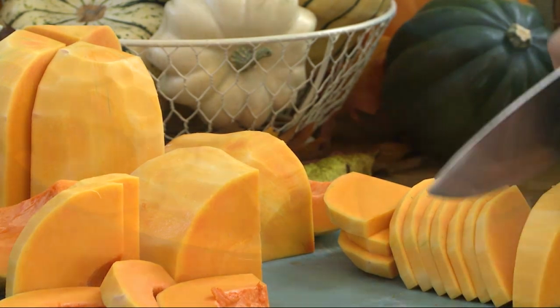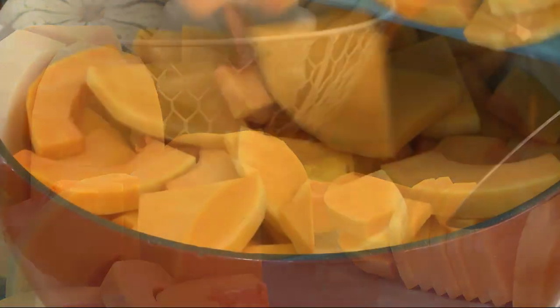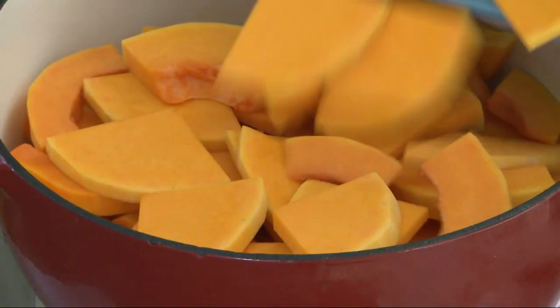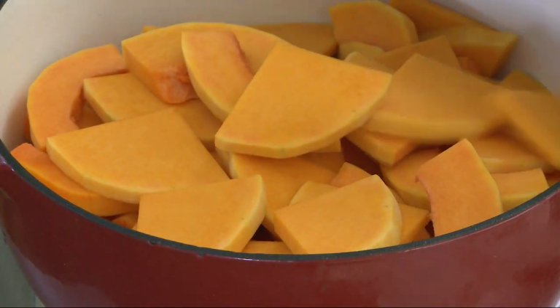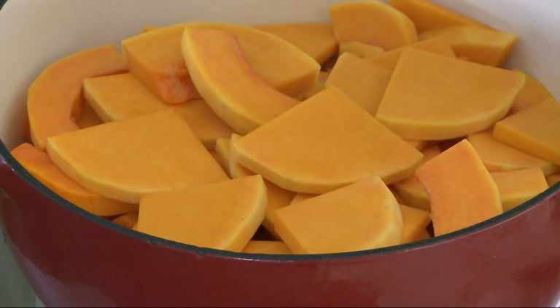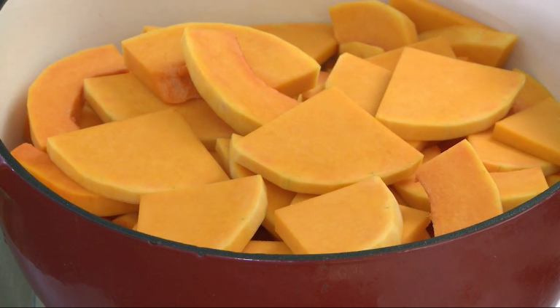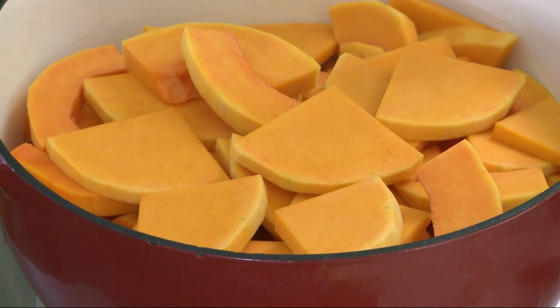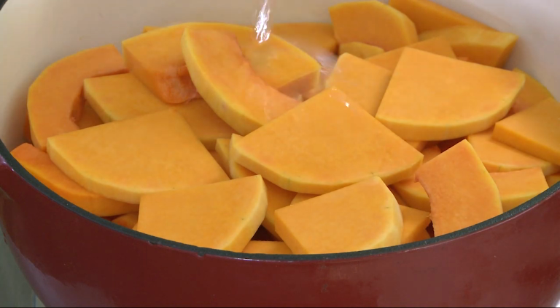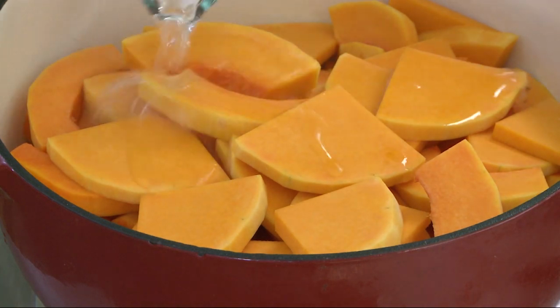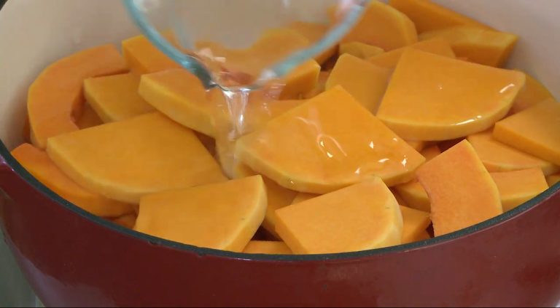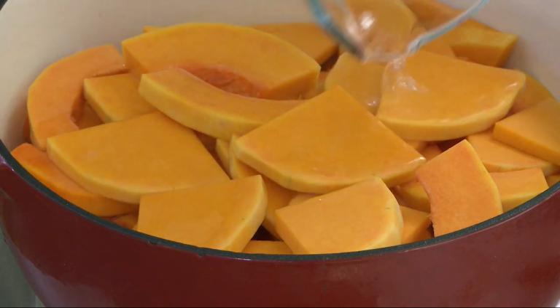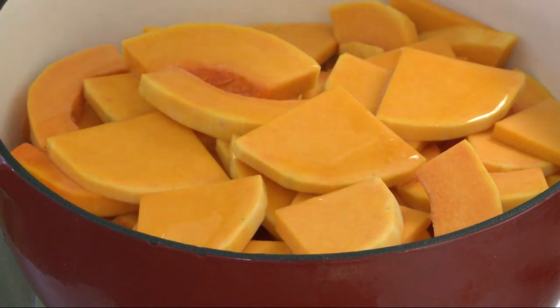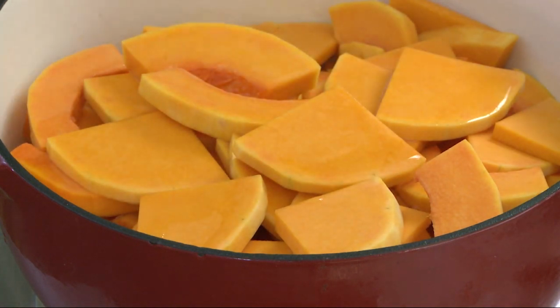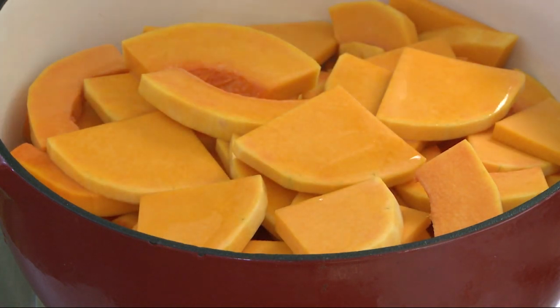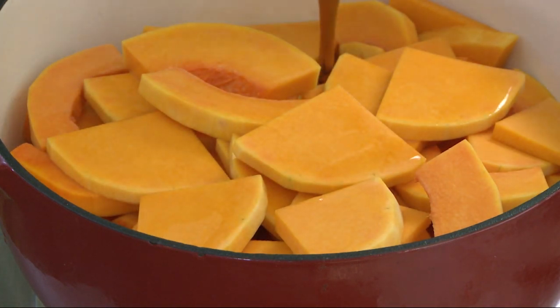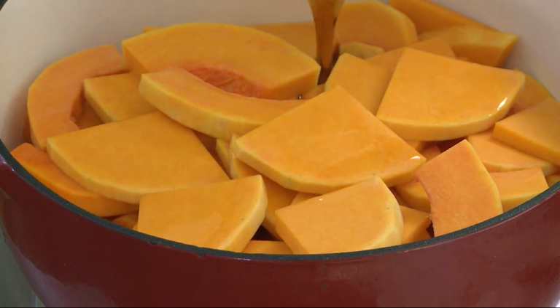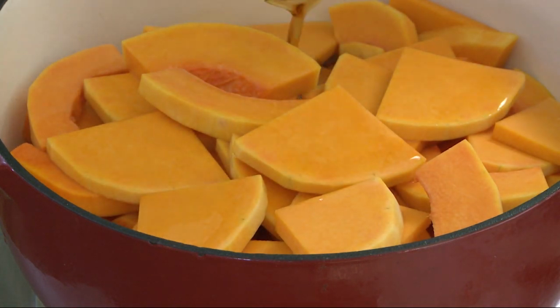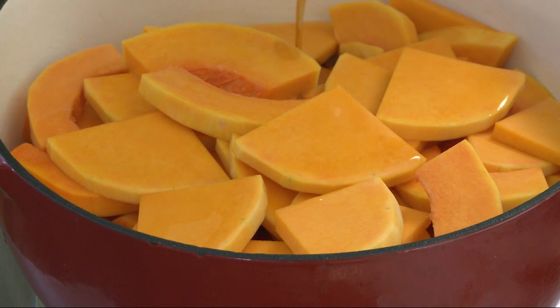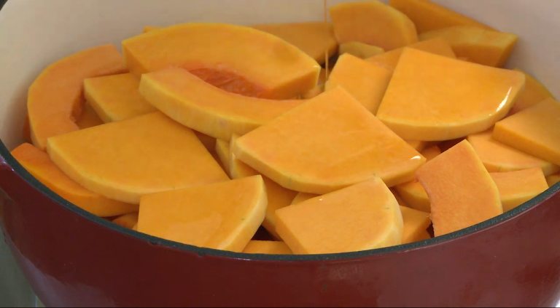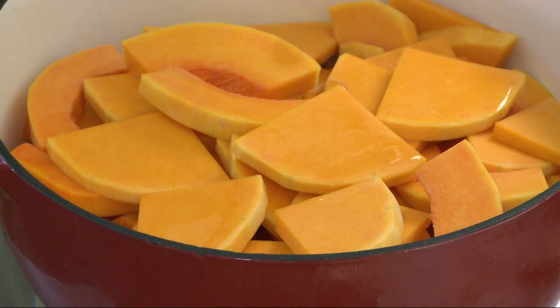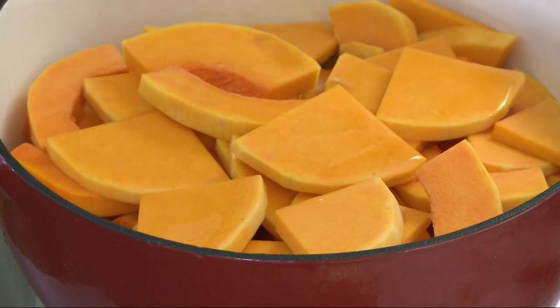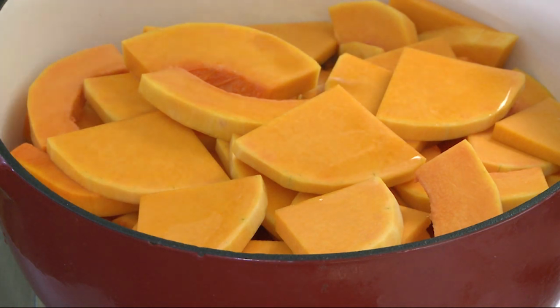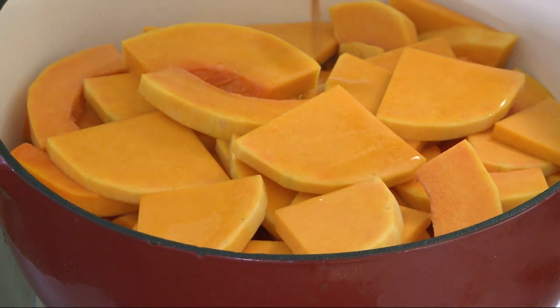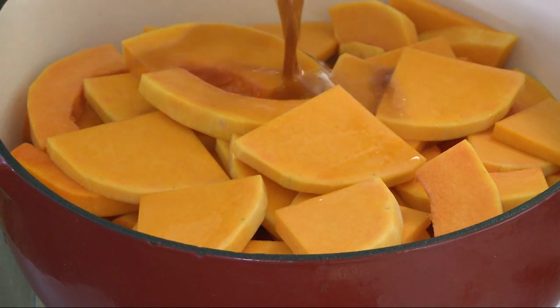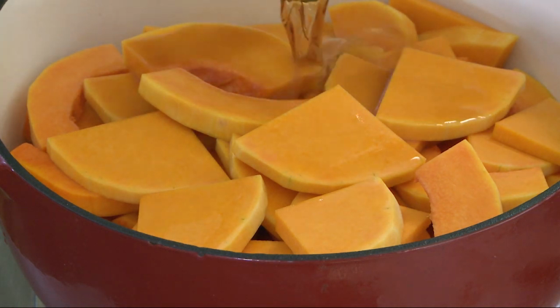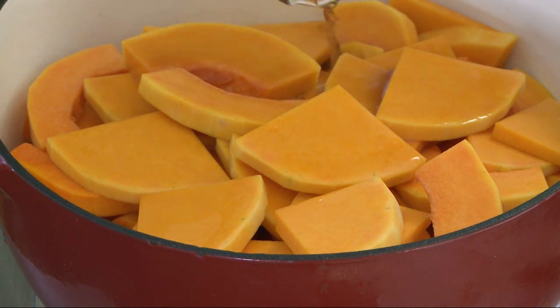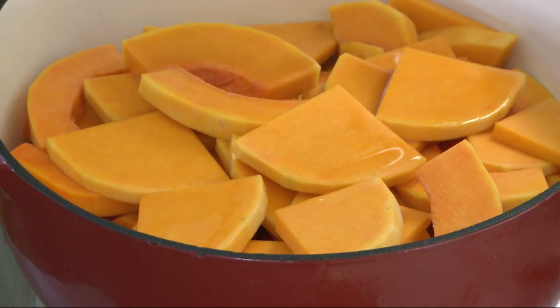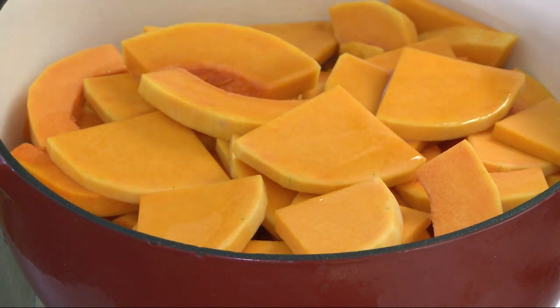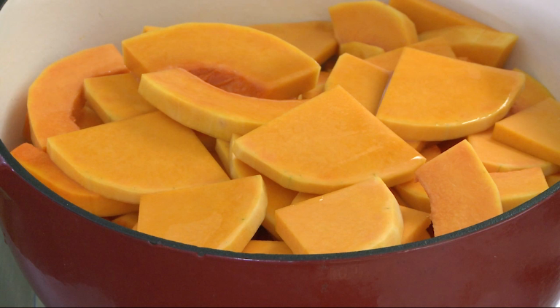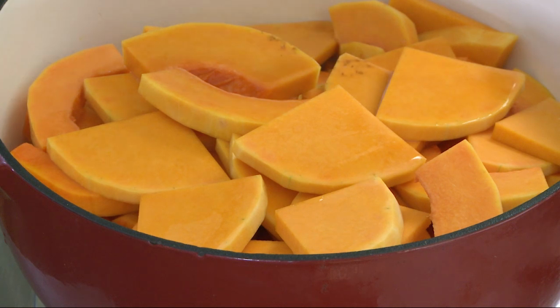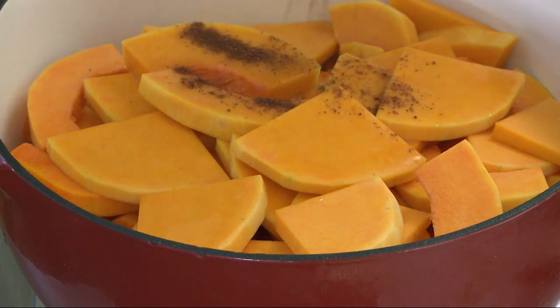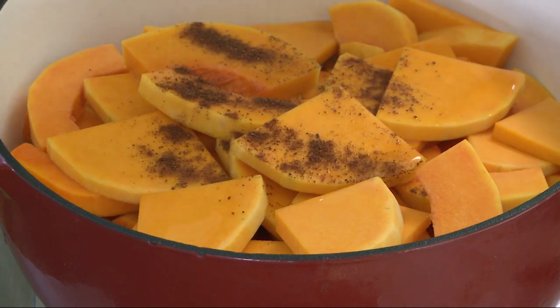Place the prepared squash into a saucepan, along with two-thirds a cup of water, a quarter cup of maple syrup — we're using pure maple syrup — a quarter cup of dark rum, and a quarter teaspoon of ground nutmeg.